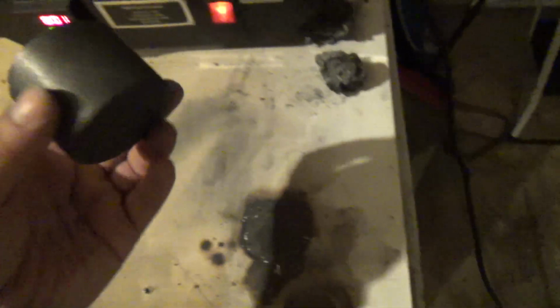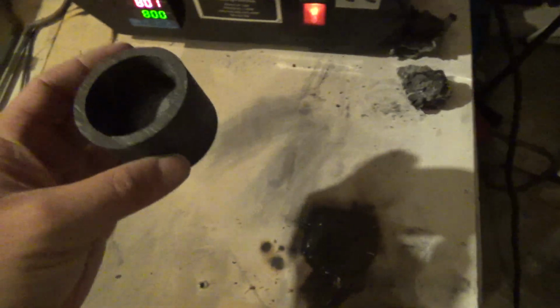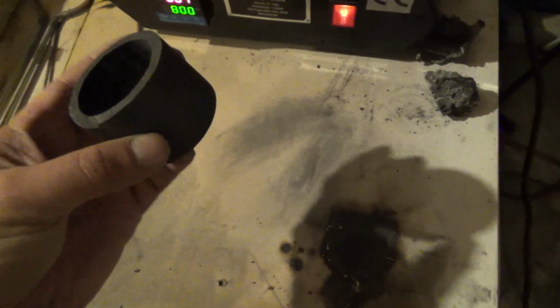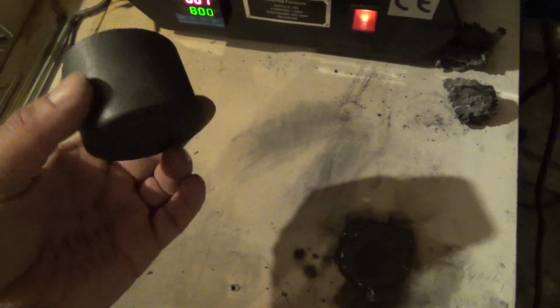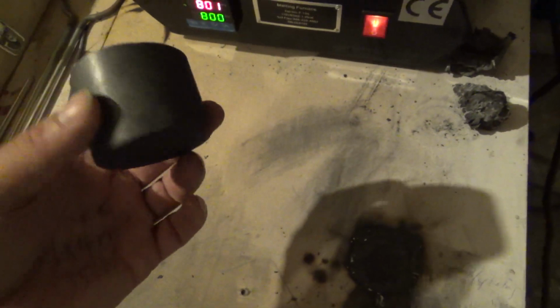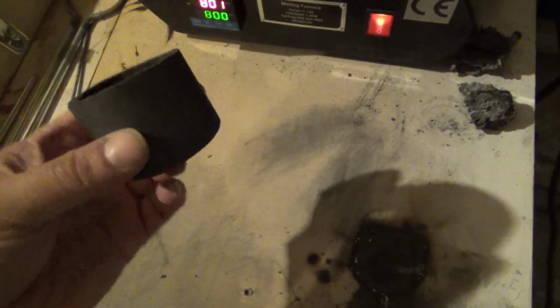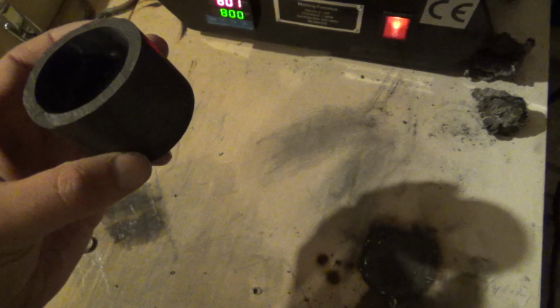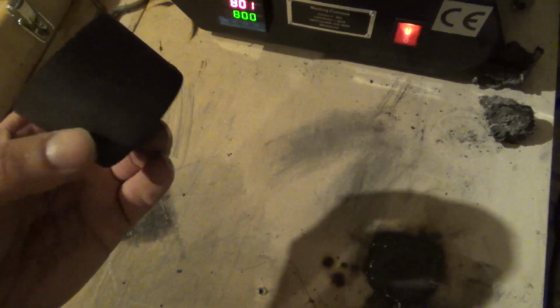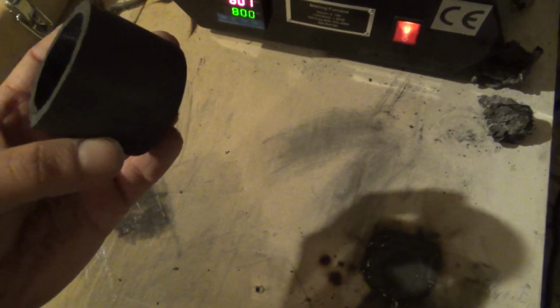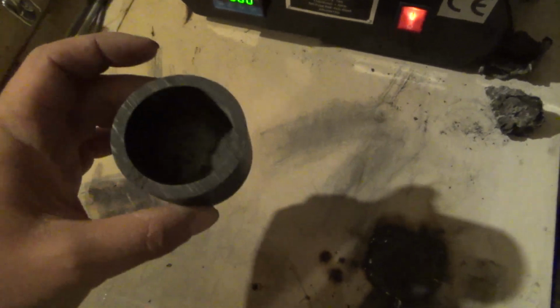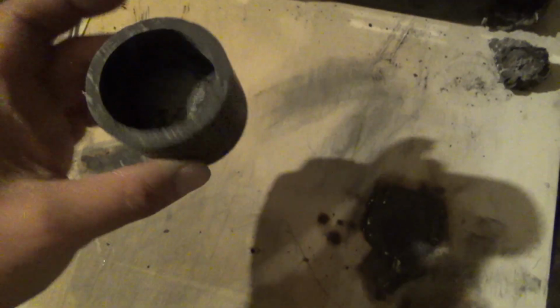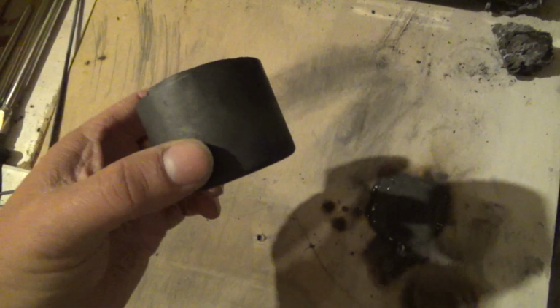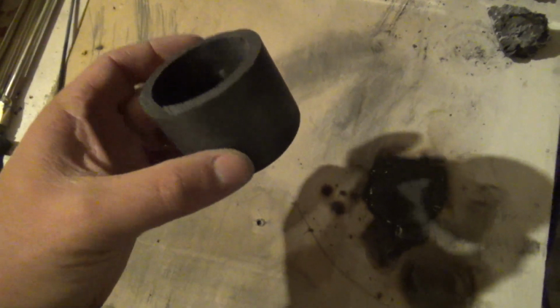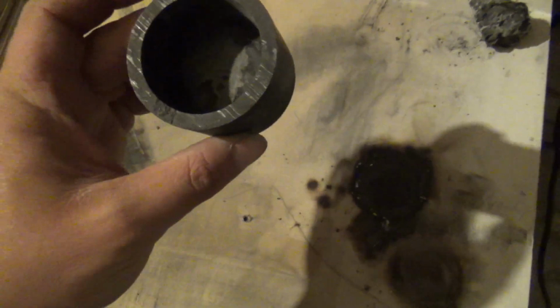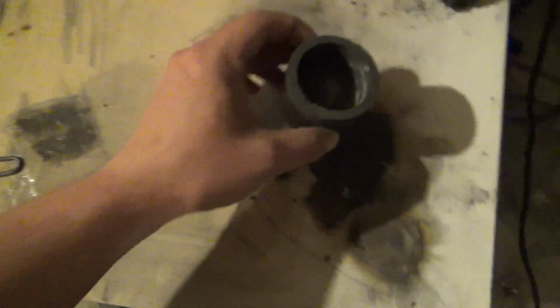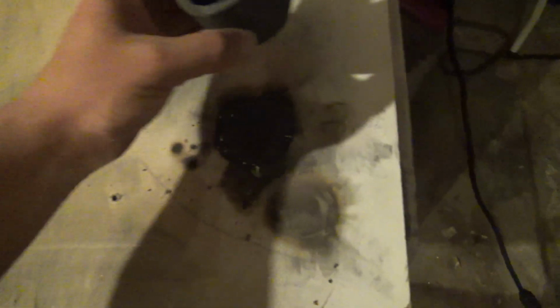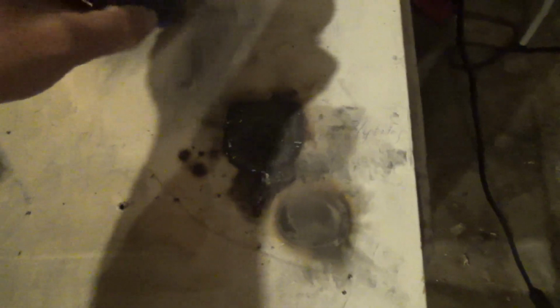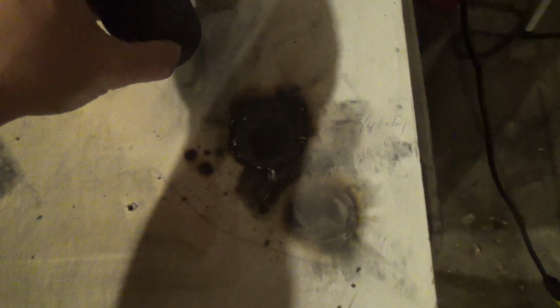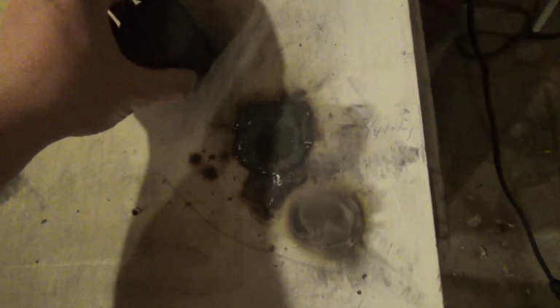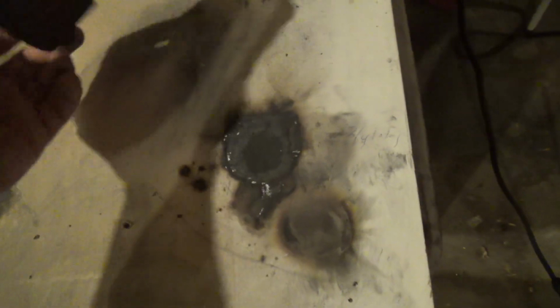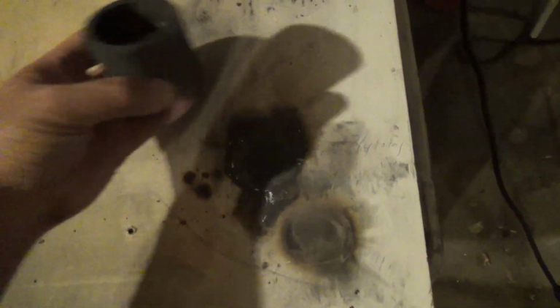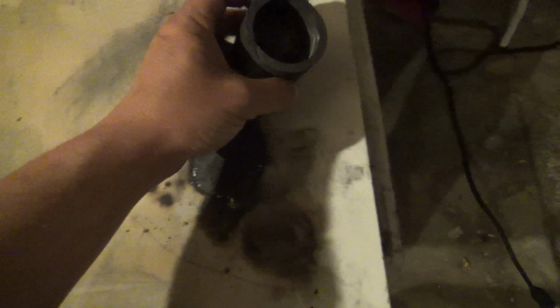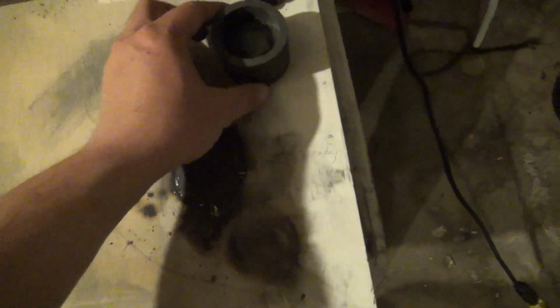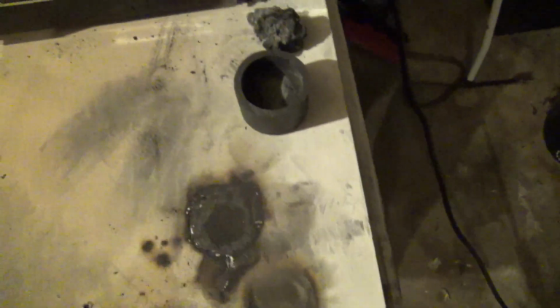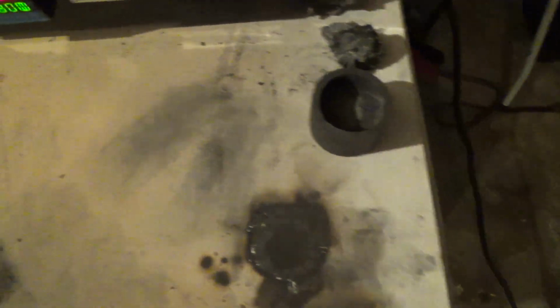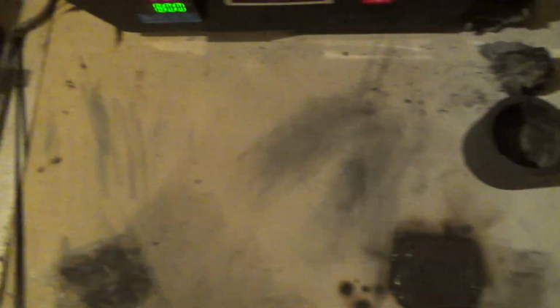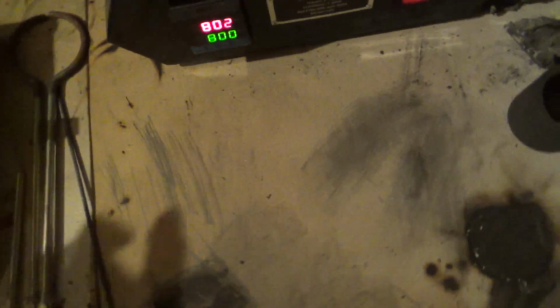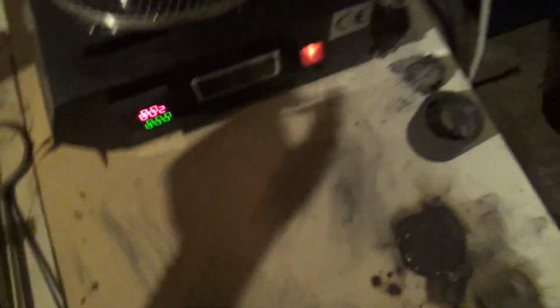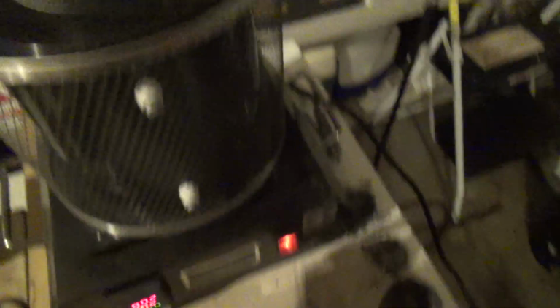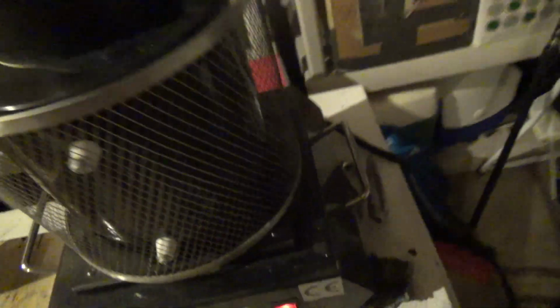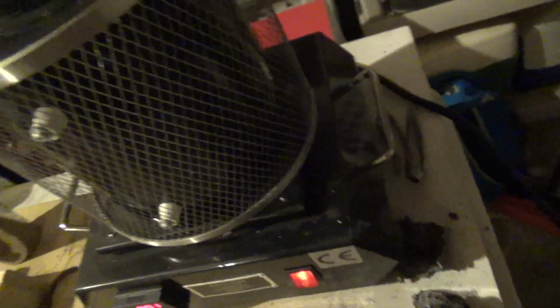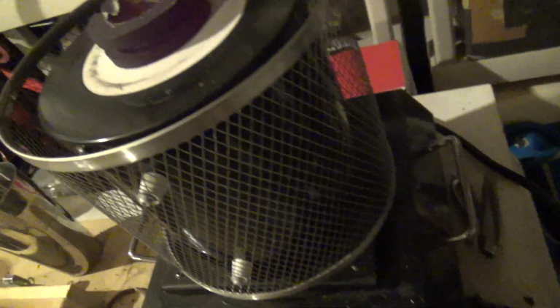I cut my old crucible that had cracked, so now I can pour out ingots. If they're cool, just take it, tap it lightly, they fell right out. I have those in the furnace already.